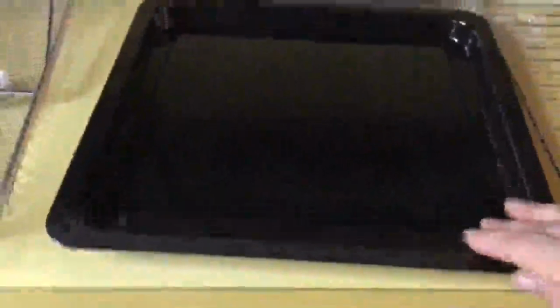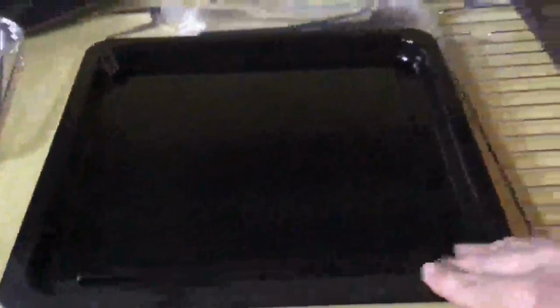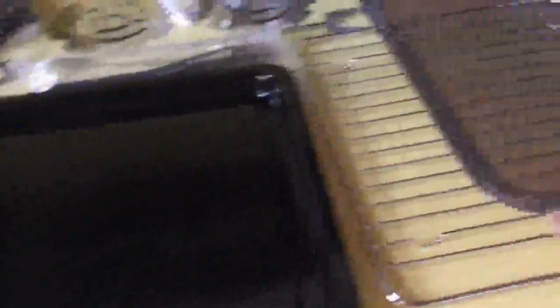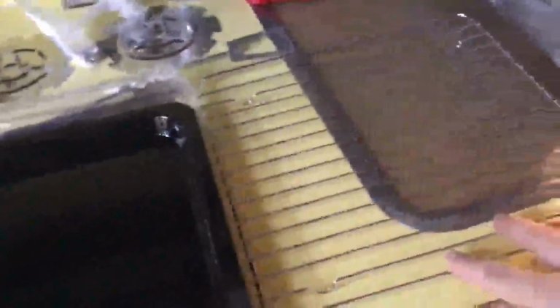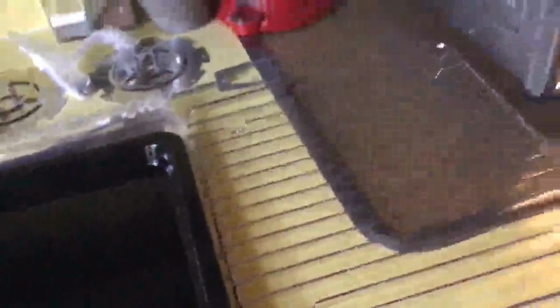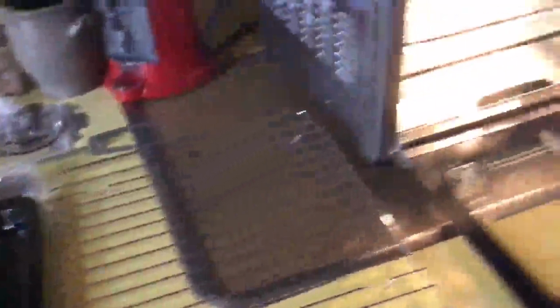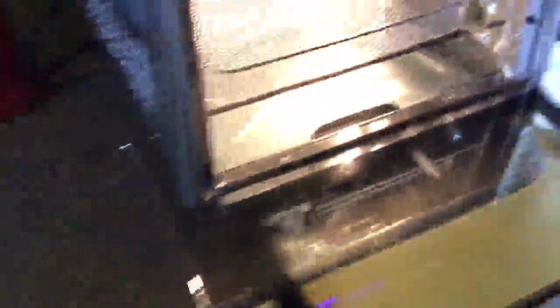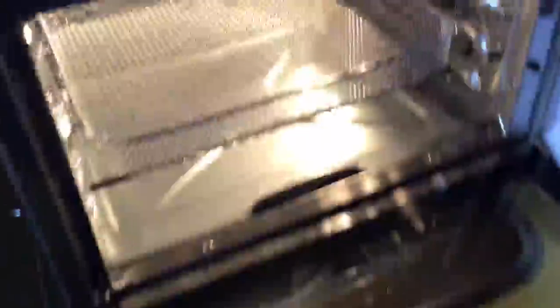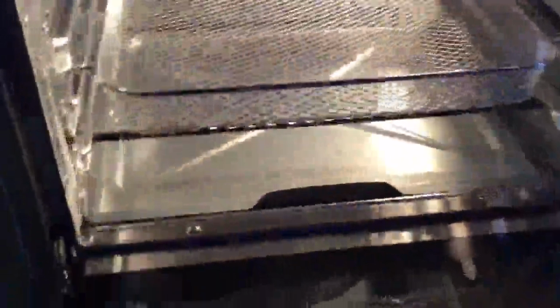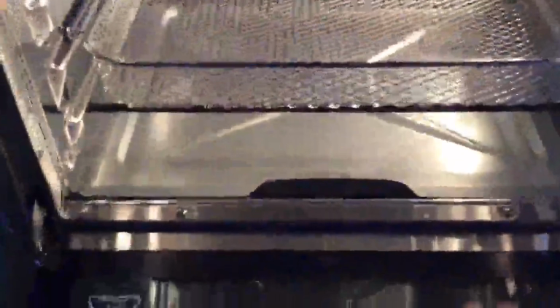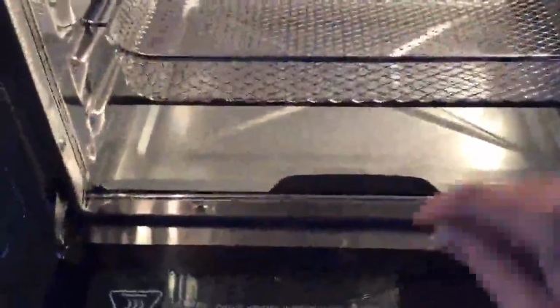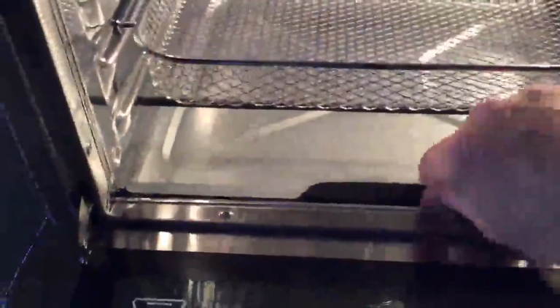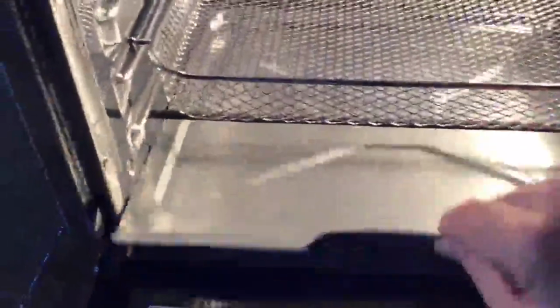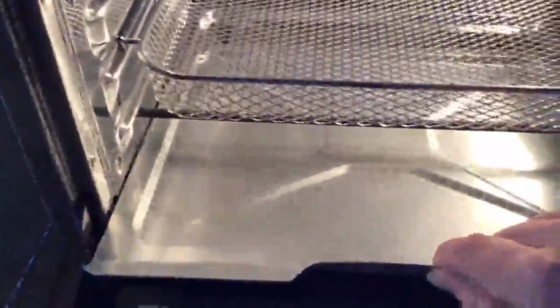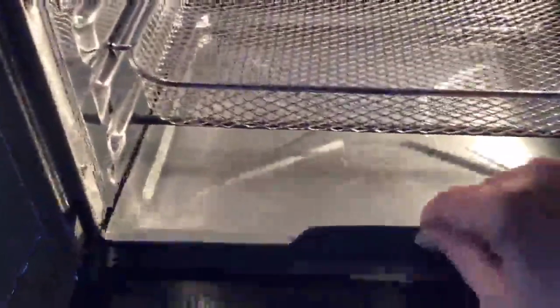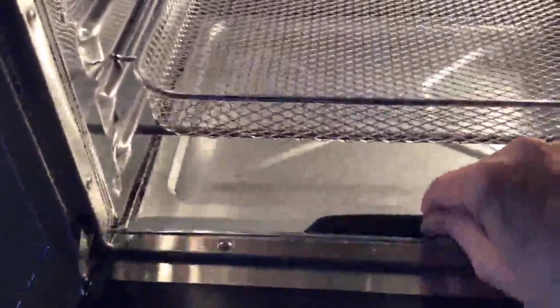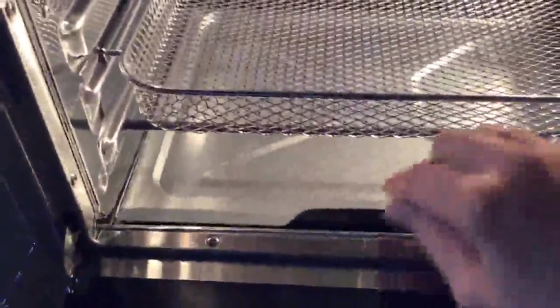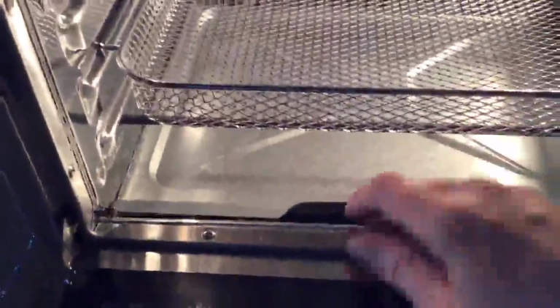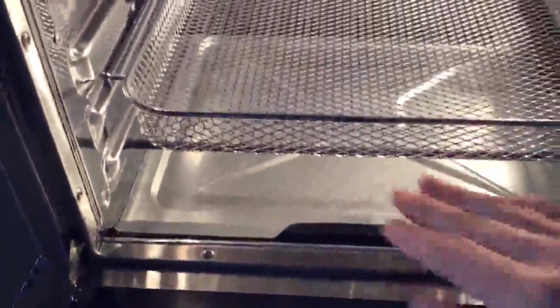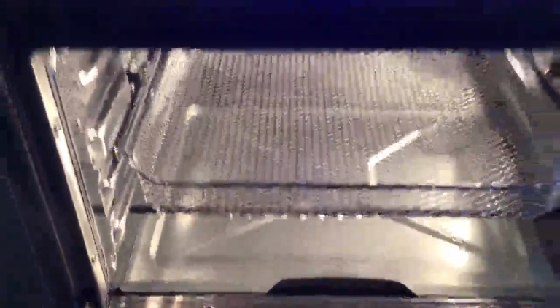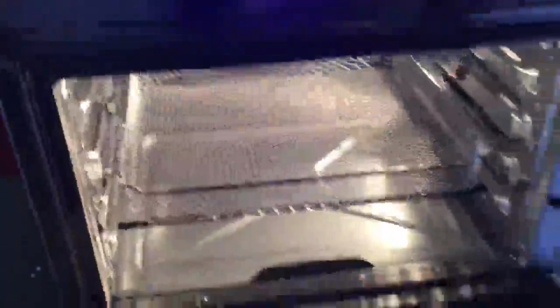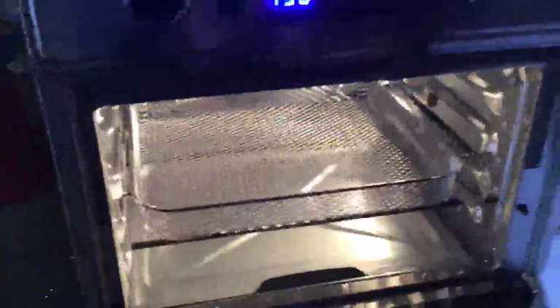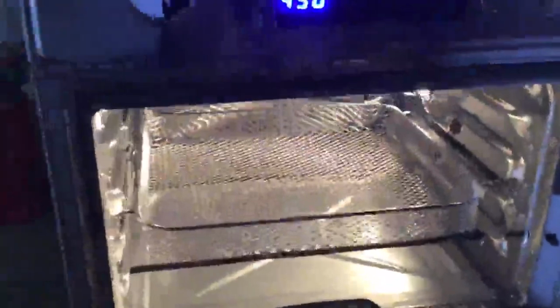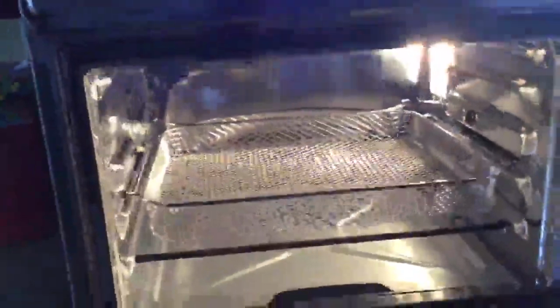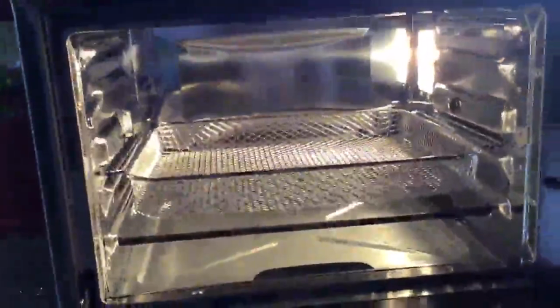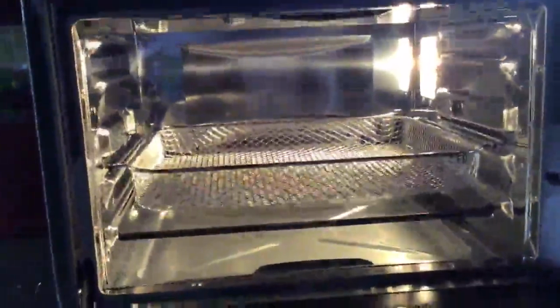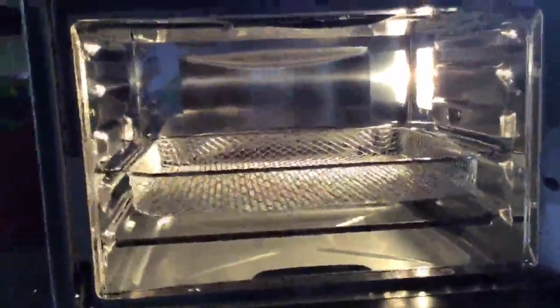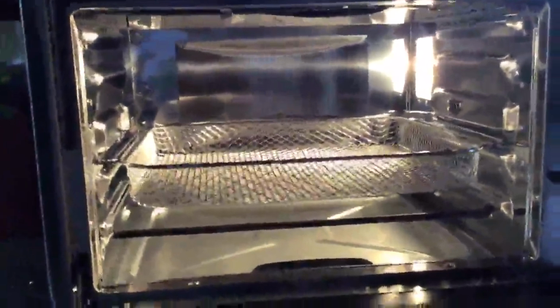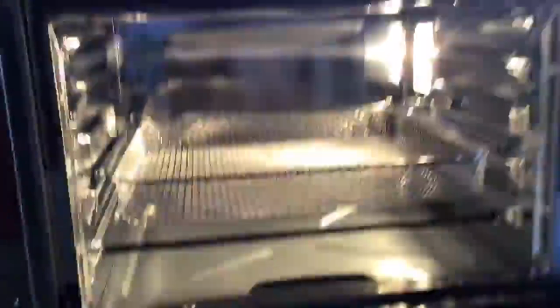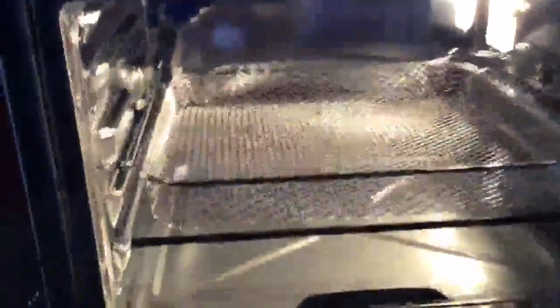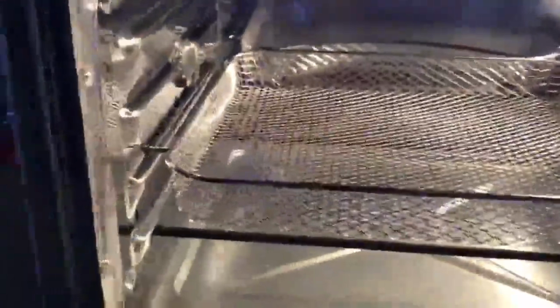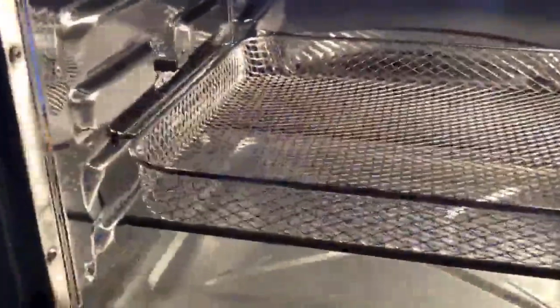It comes with a baking sheet and a baking rack in the bottom of the oven. There's a removable drip tray so you don't have to wipe the bottom of your oven out. There's a huge size in there, and I love the bright light — it makes it really easy to see.